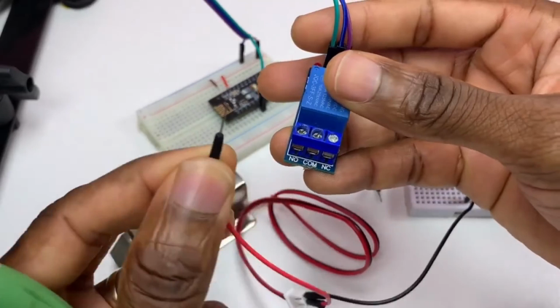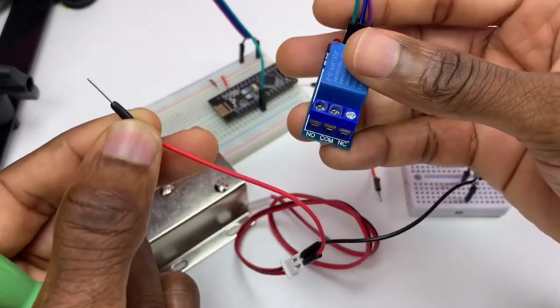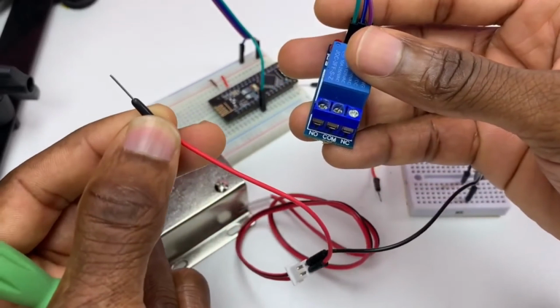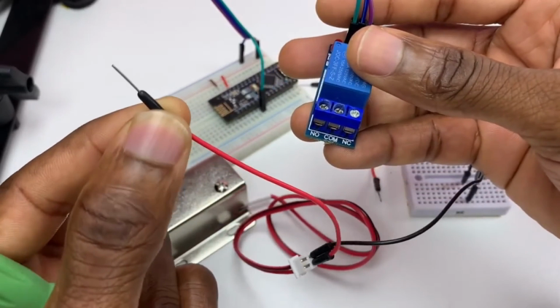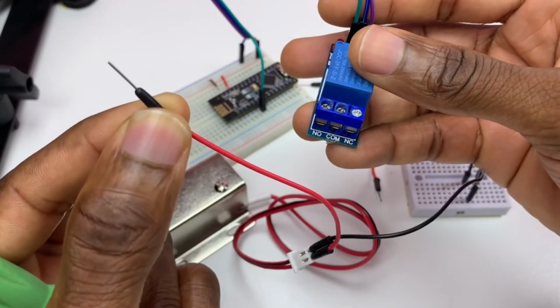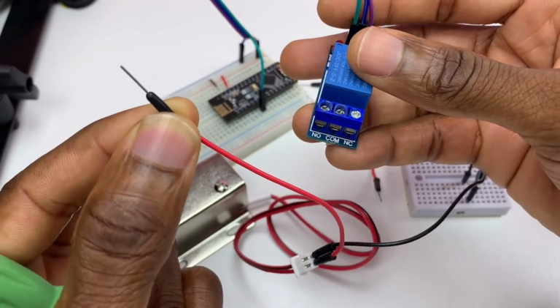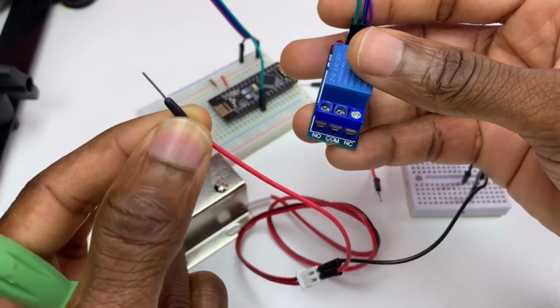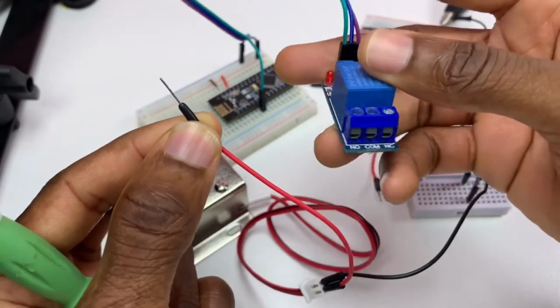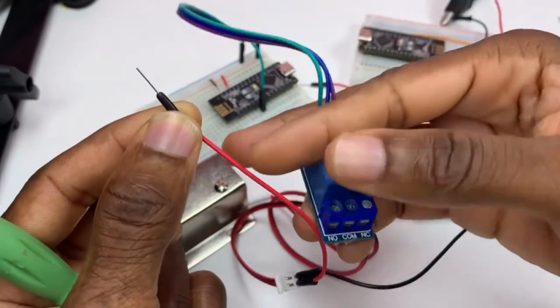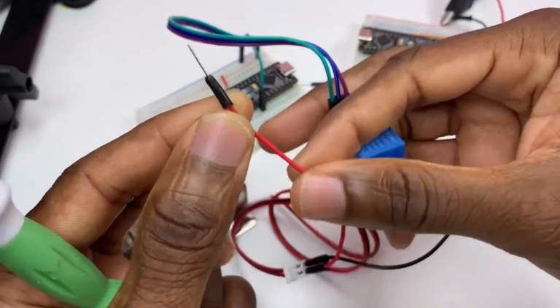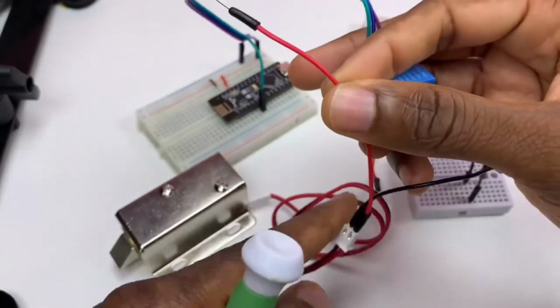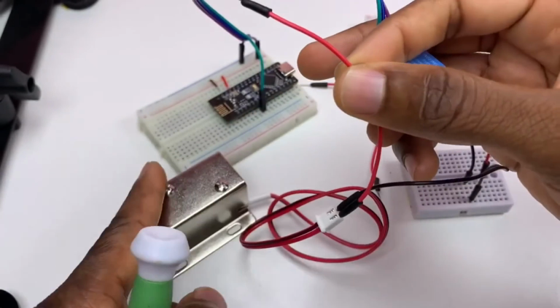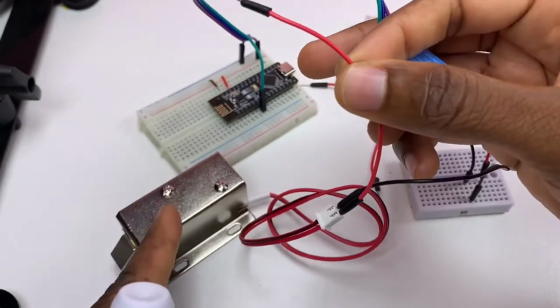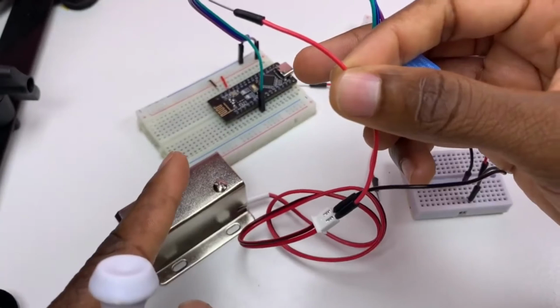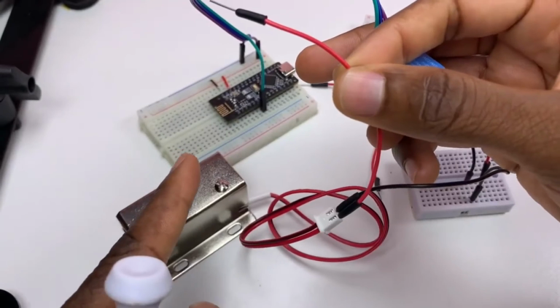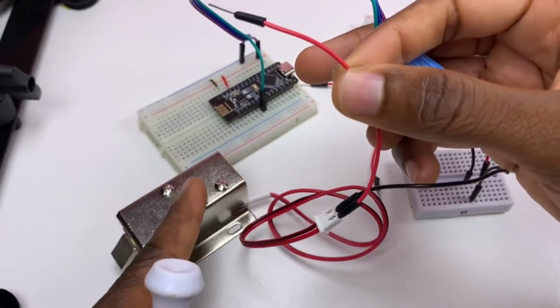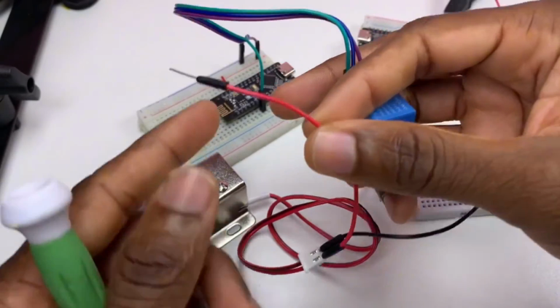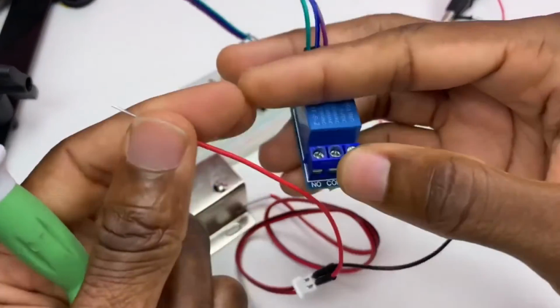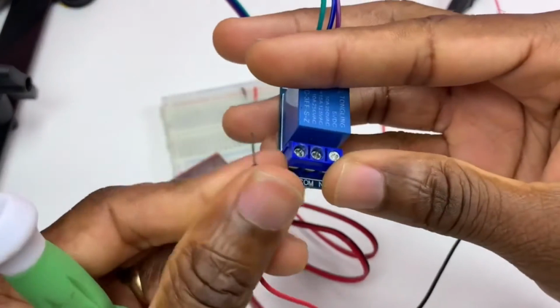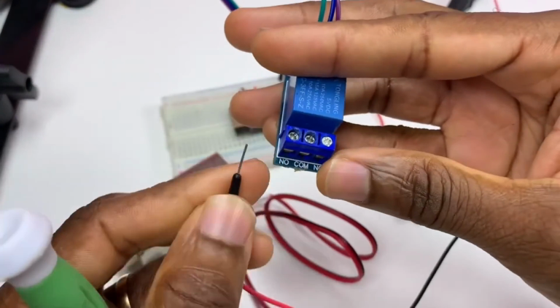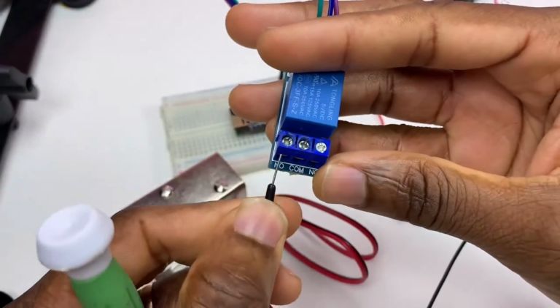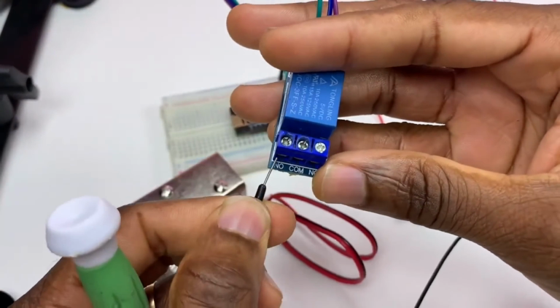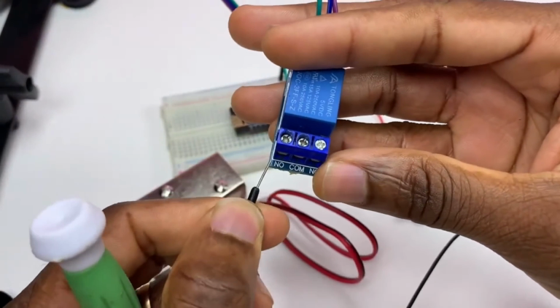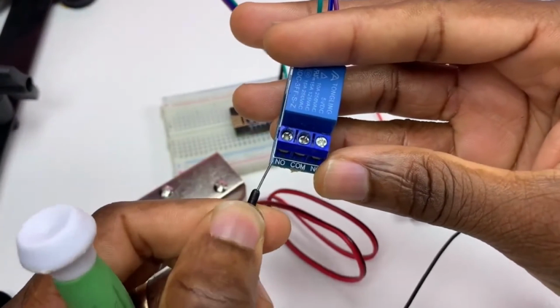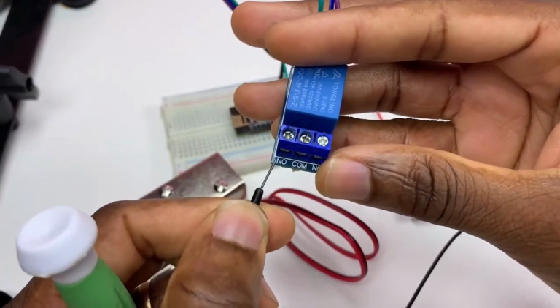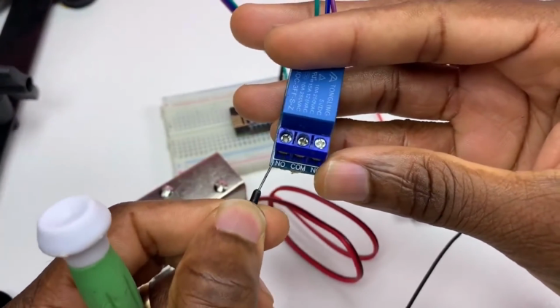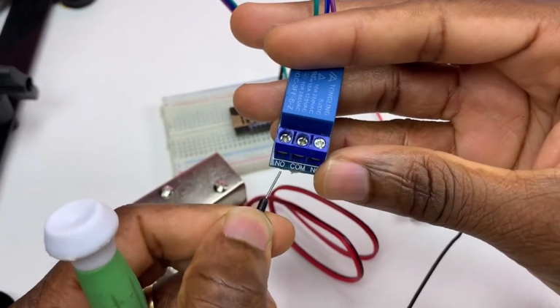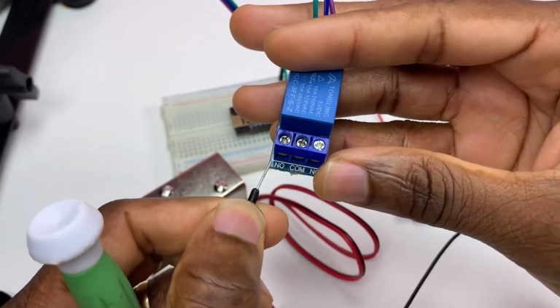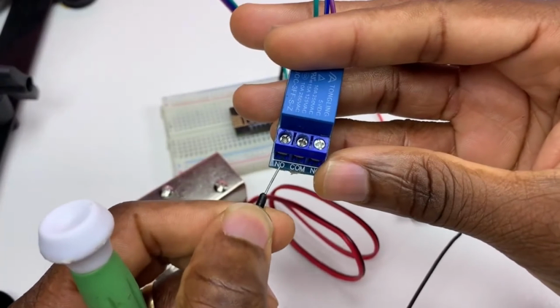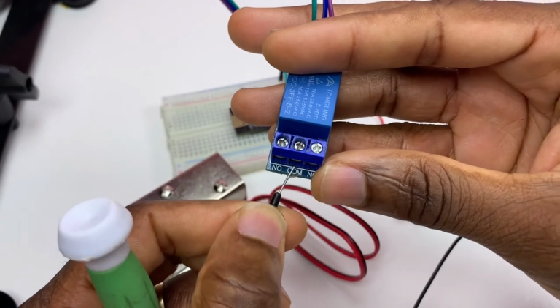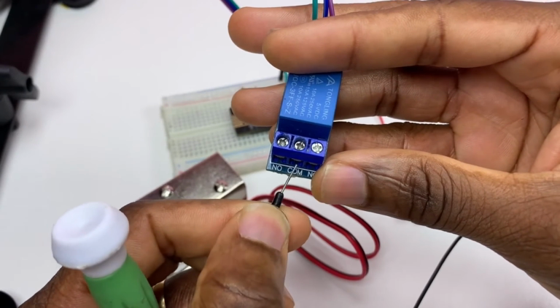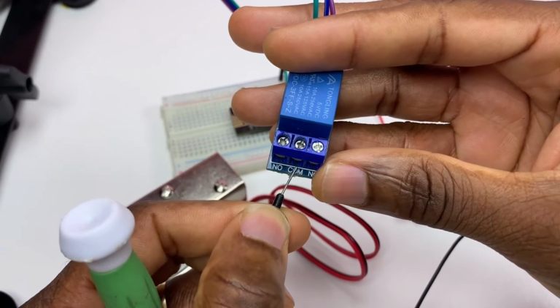You can connect the plus of the solenoid to normally open or to common. It's up to you.